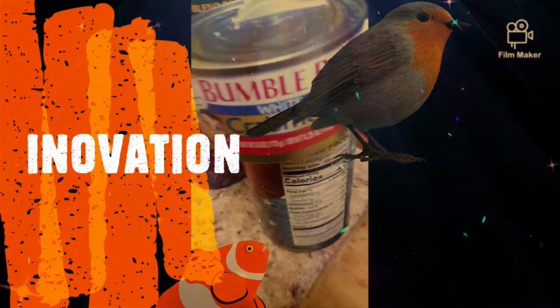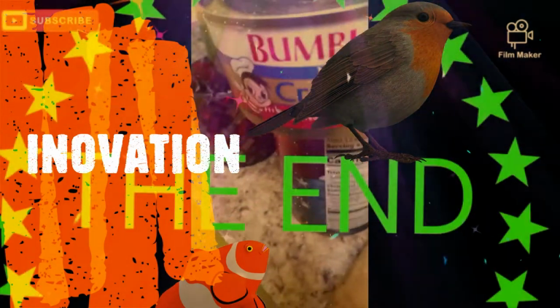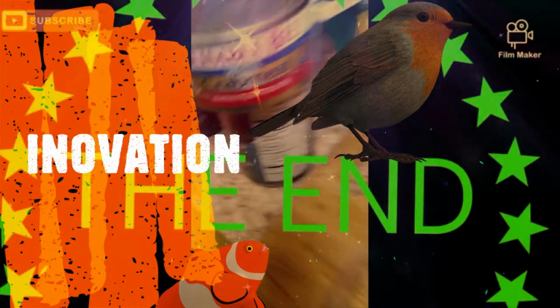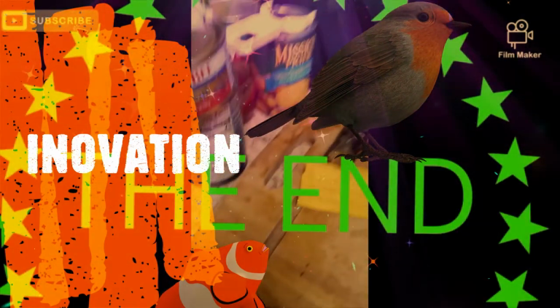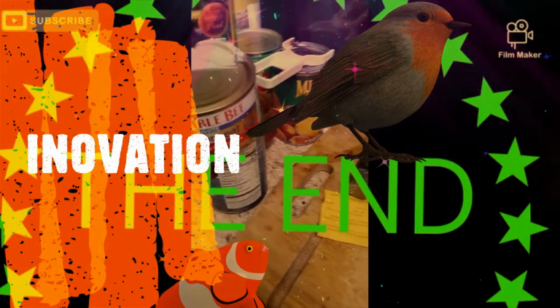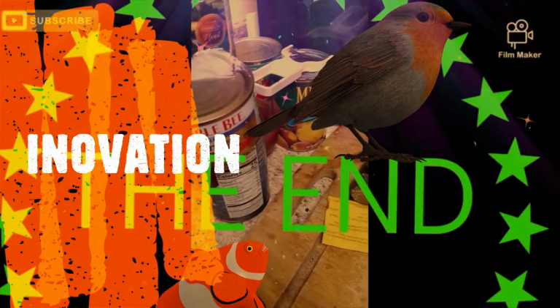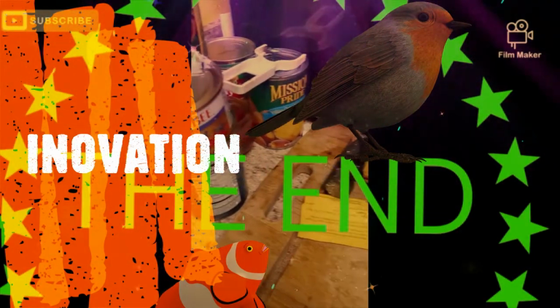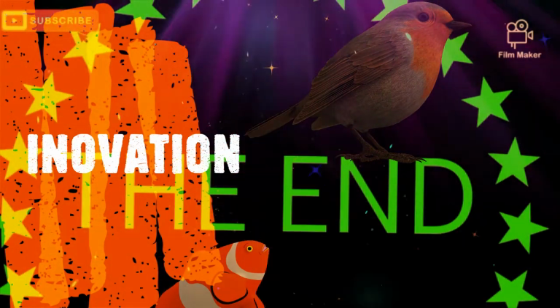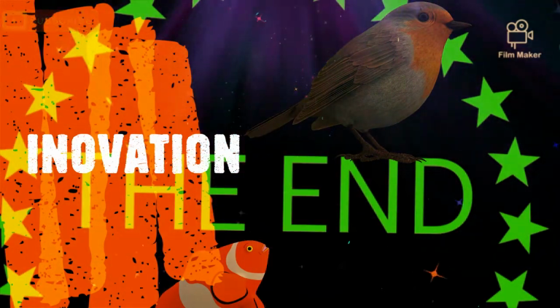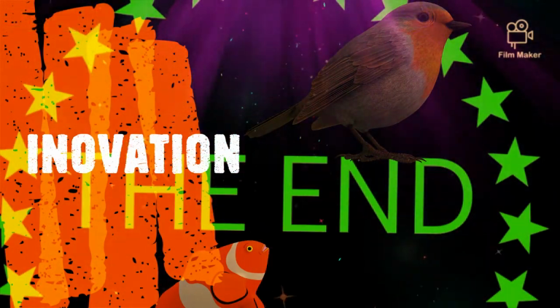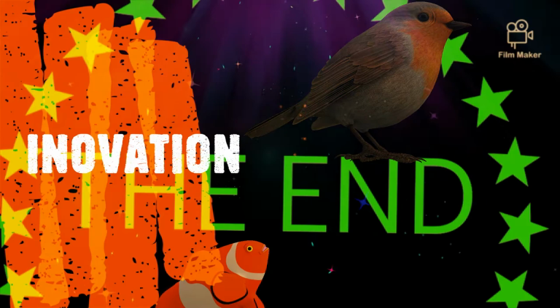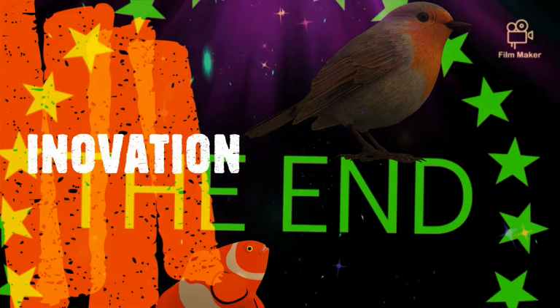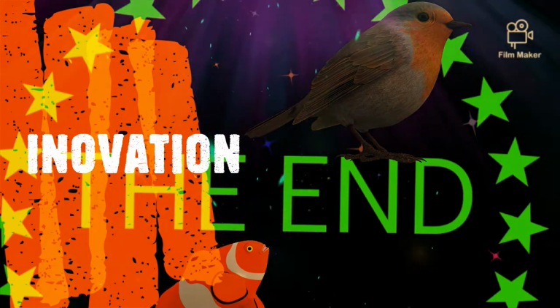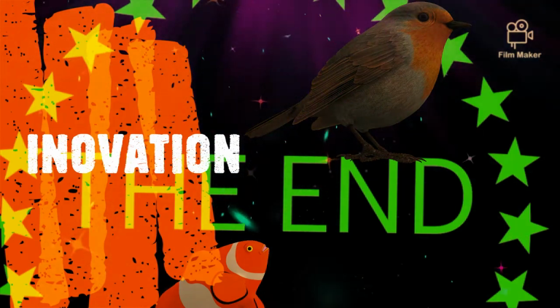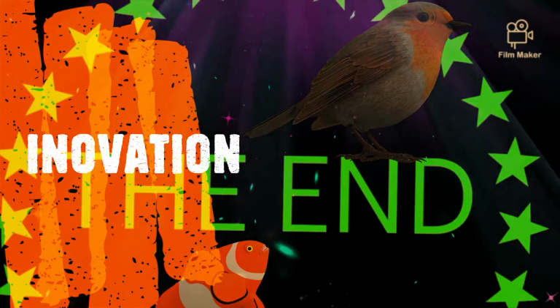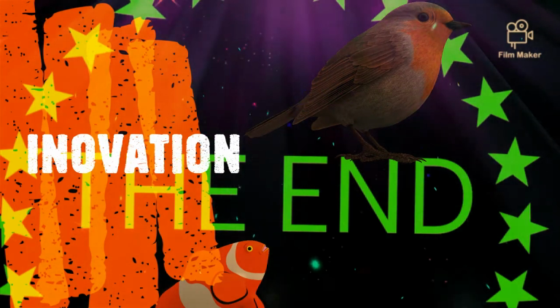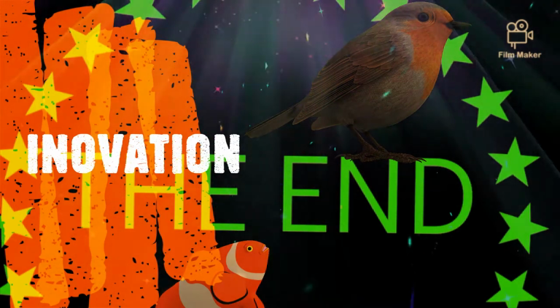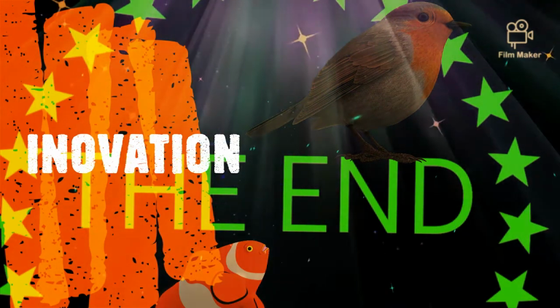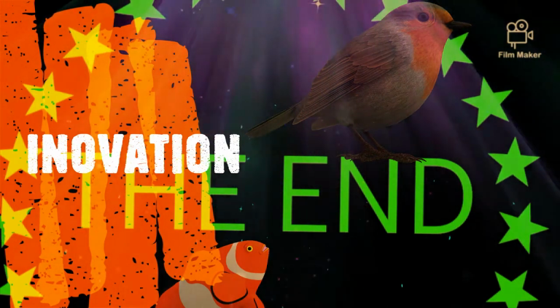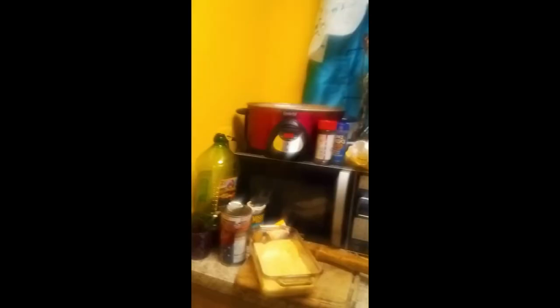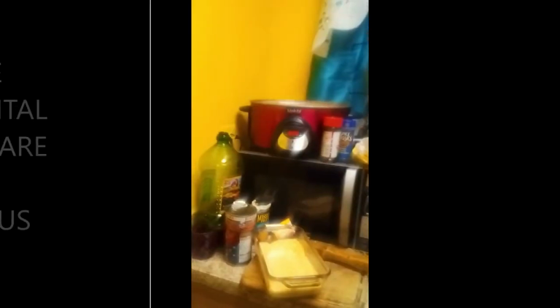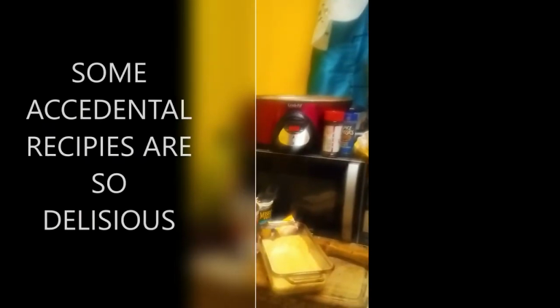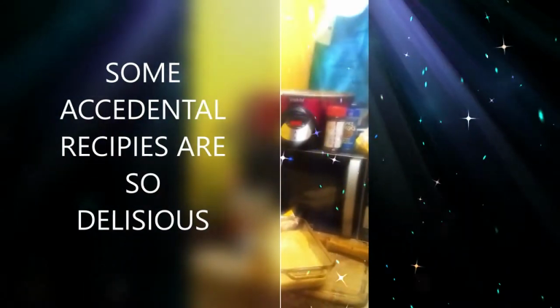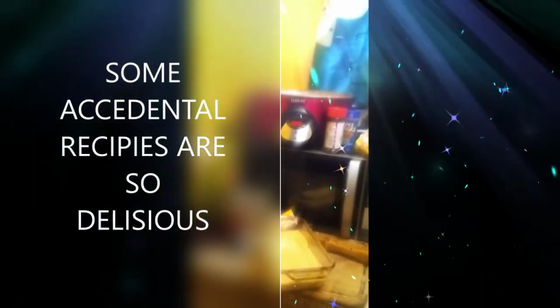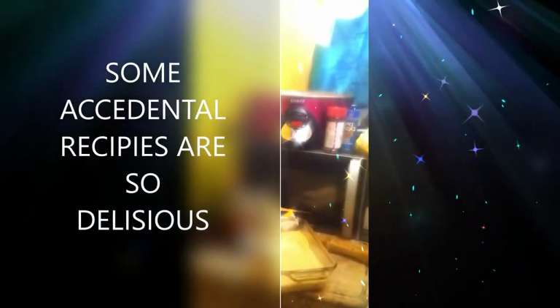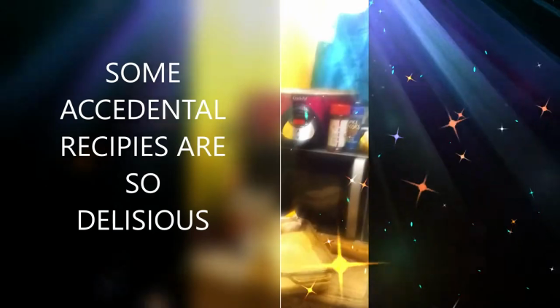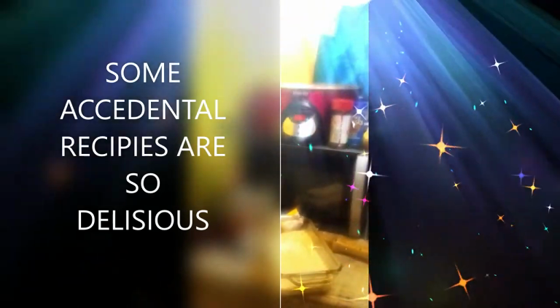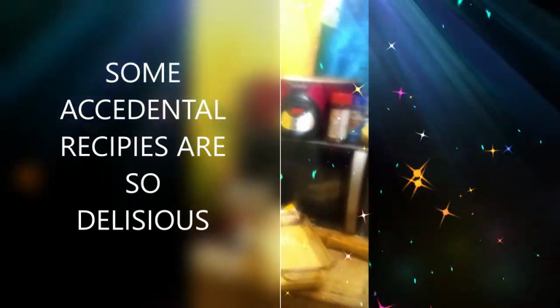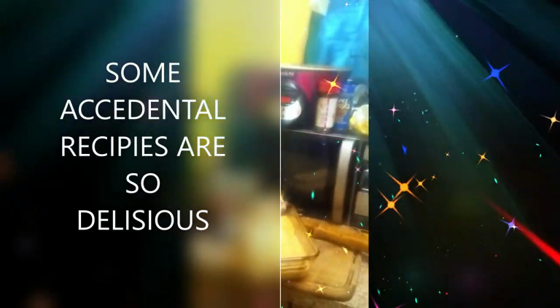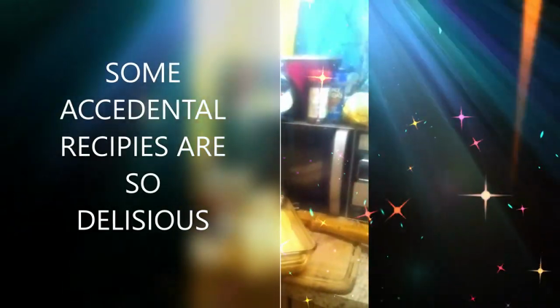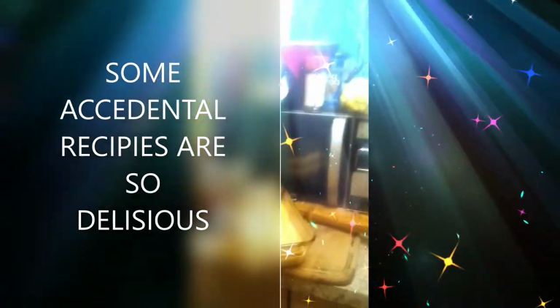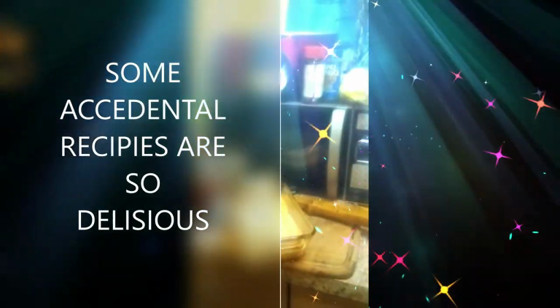Peace, love, and light. This is Innovative Cooking — Songbird coming your way.